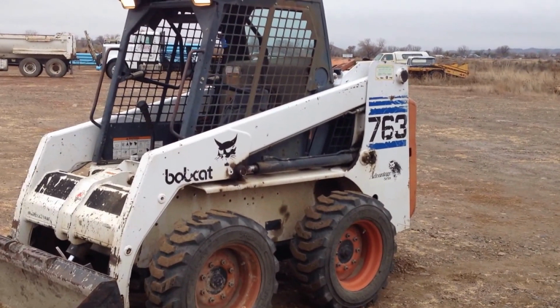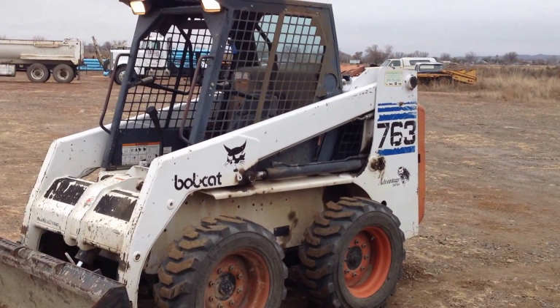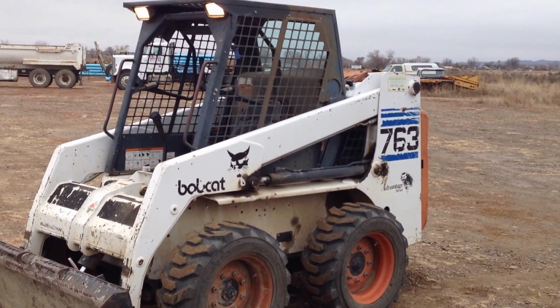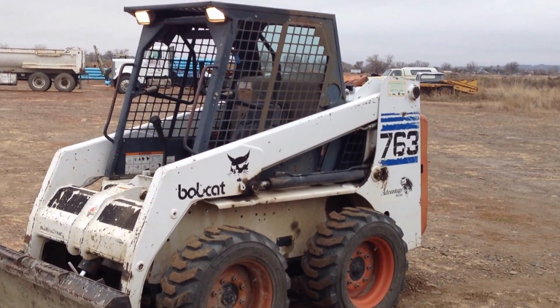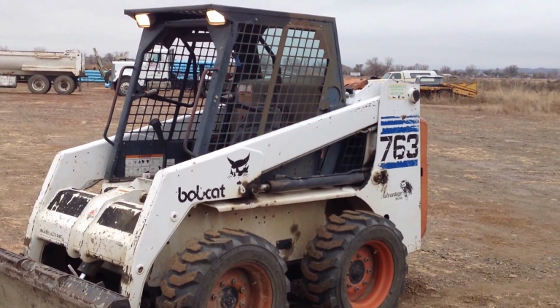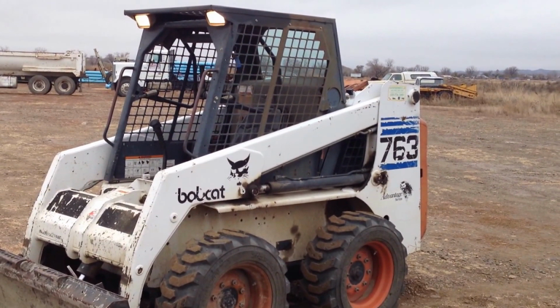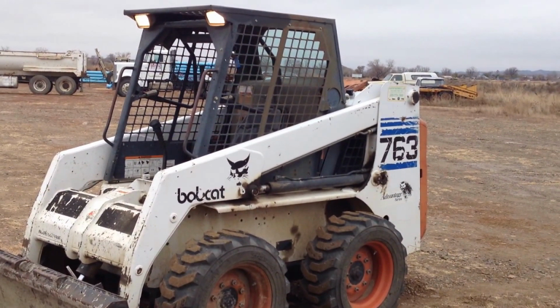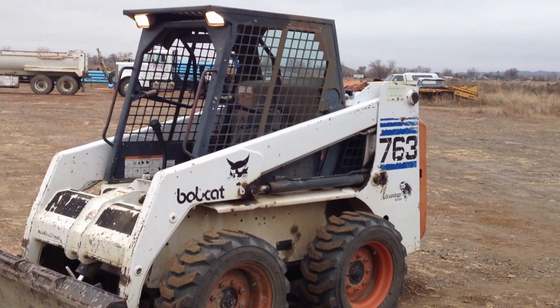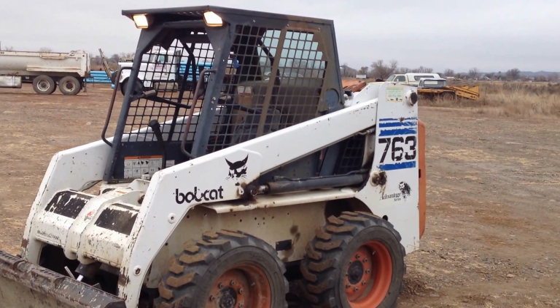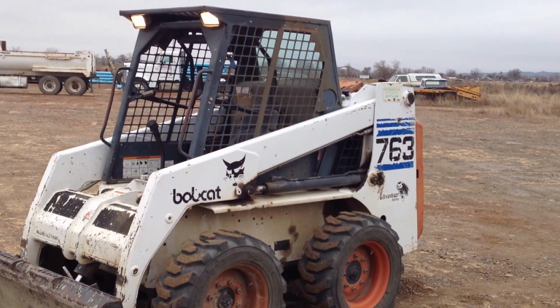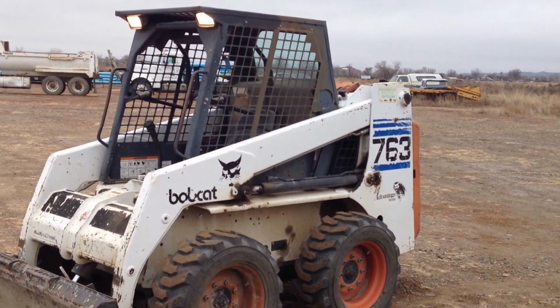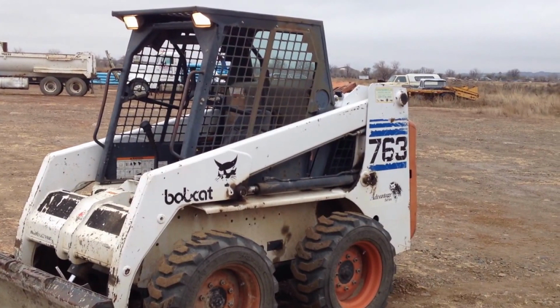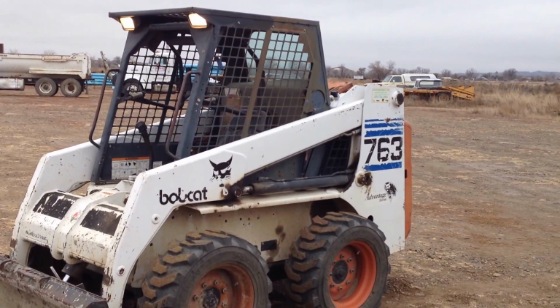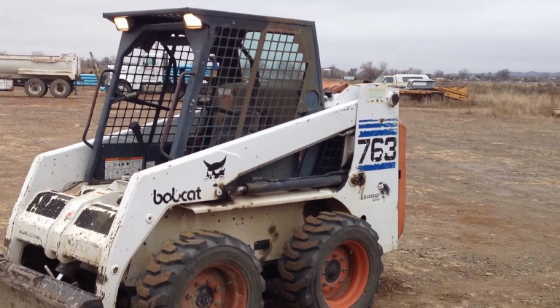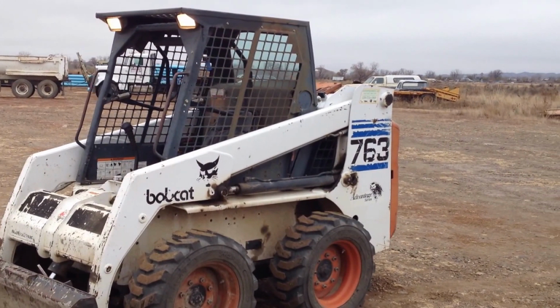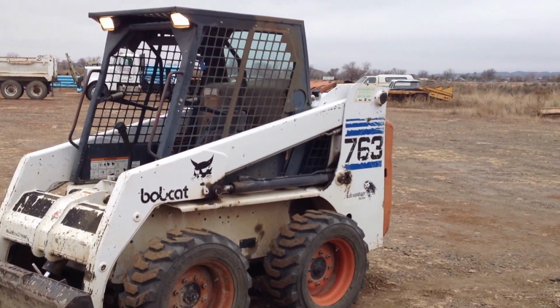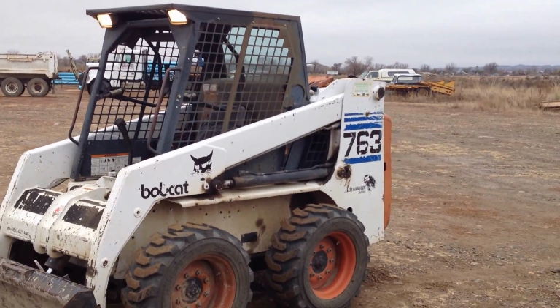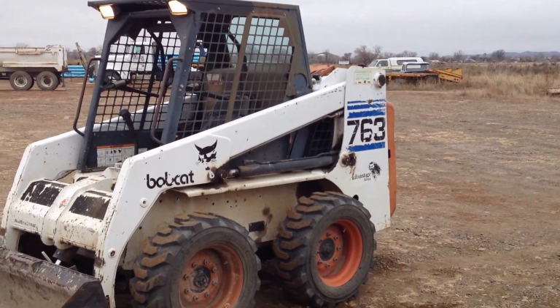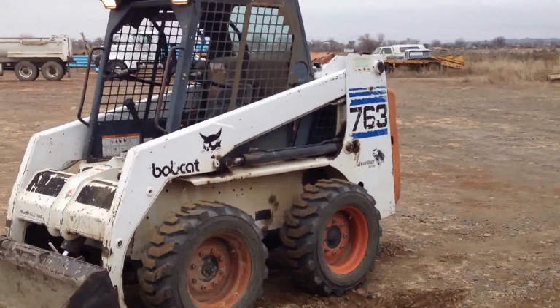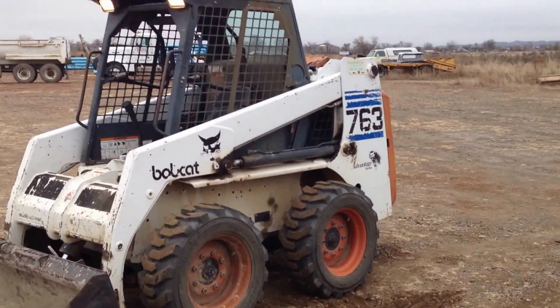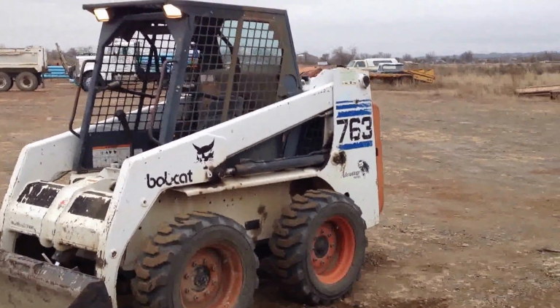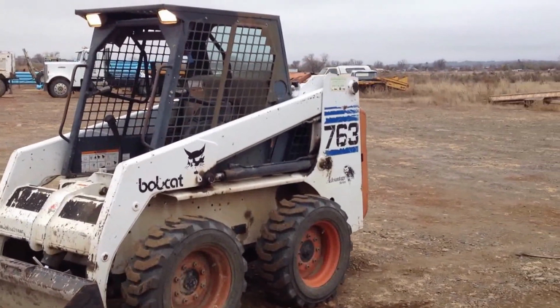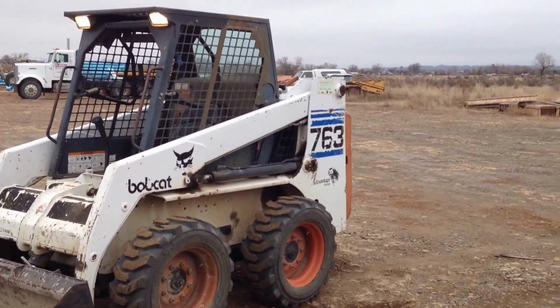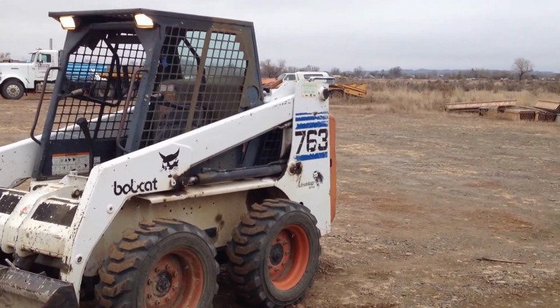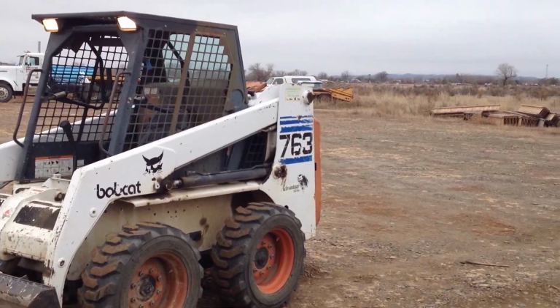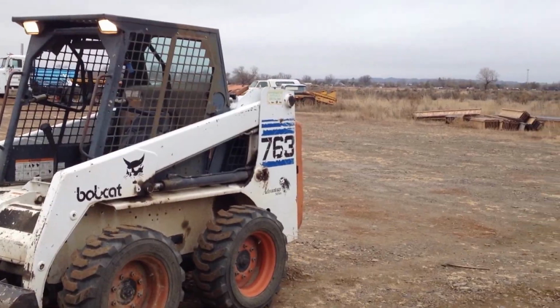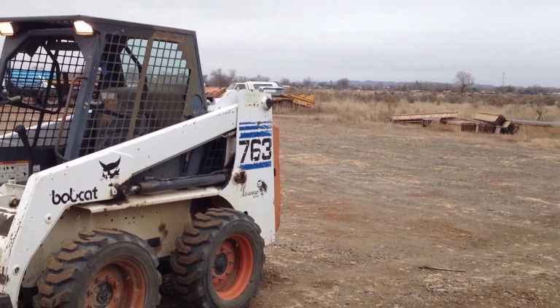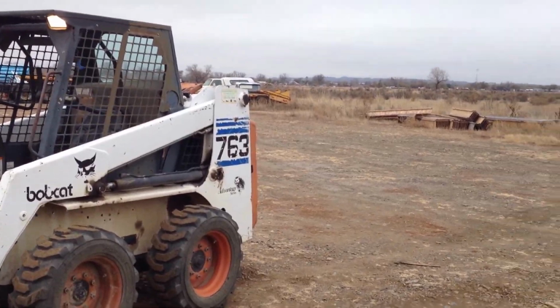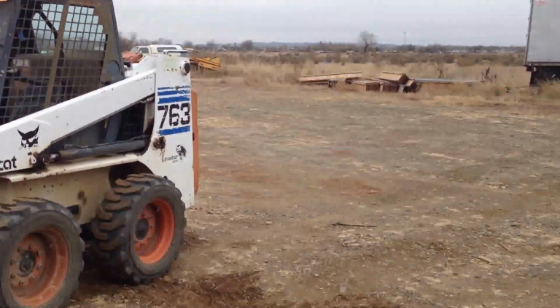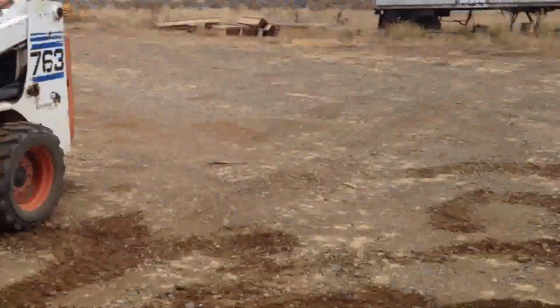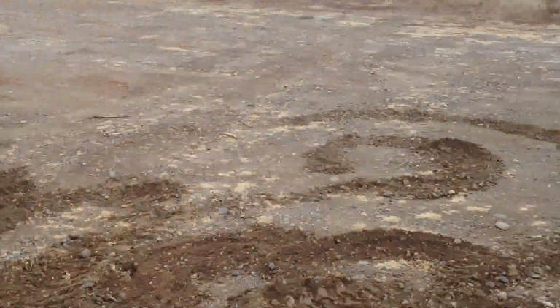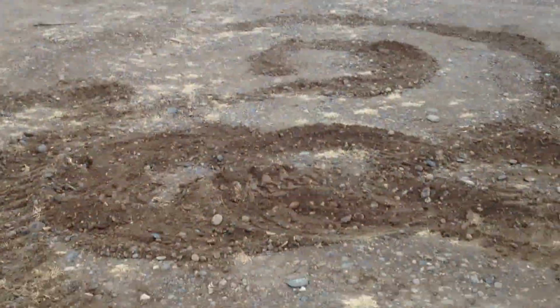The hours on it — I can barely read the gauge, it's digital. It's kind of dark out today, but it says 2,700 and change. So I'd say that's a pretty good hour machine.